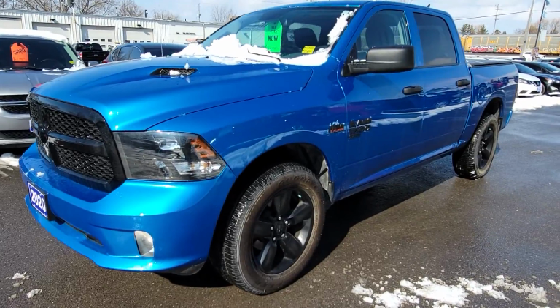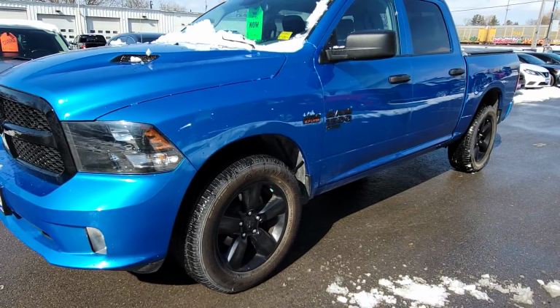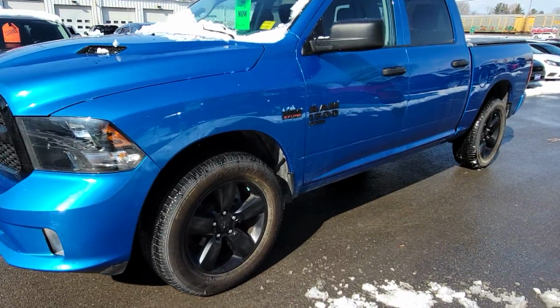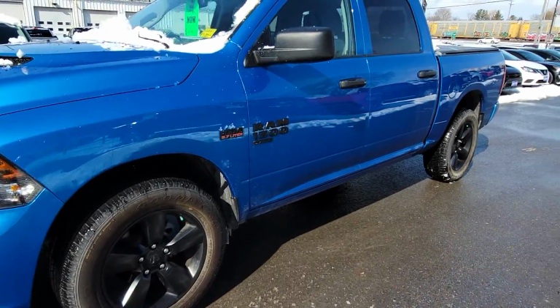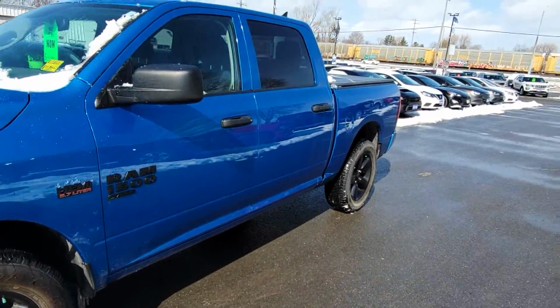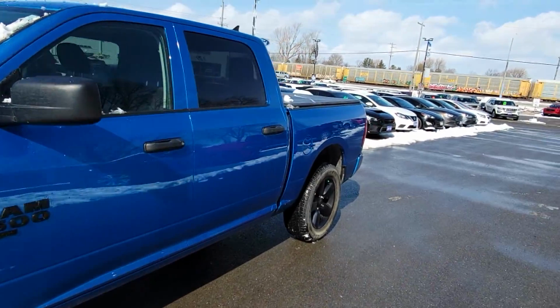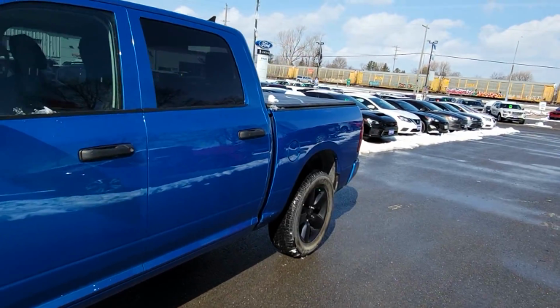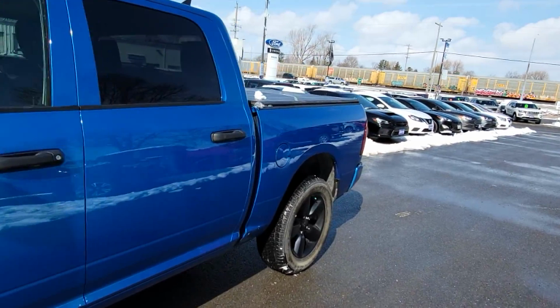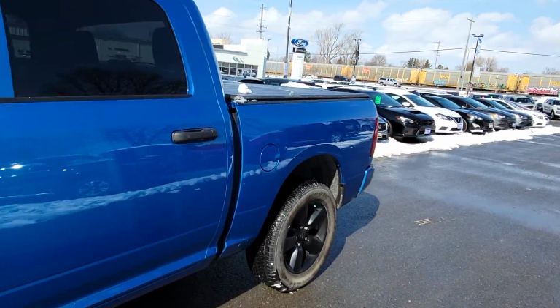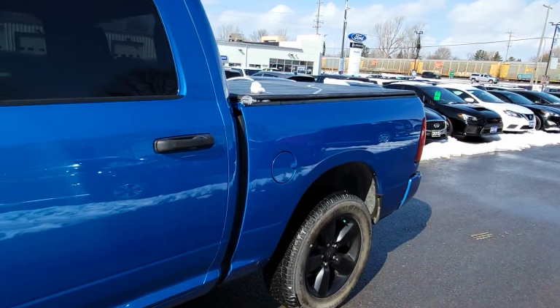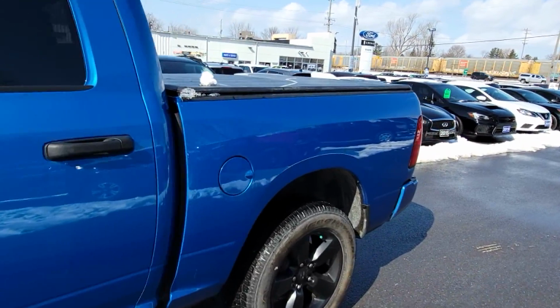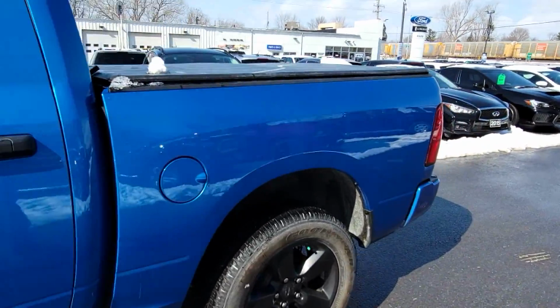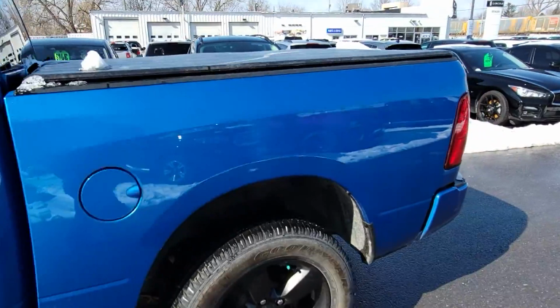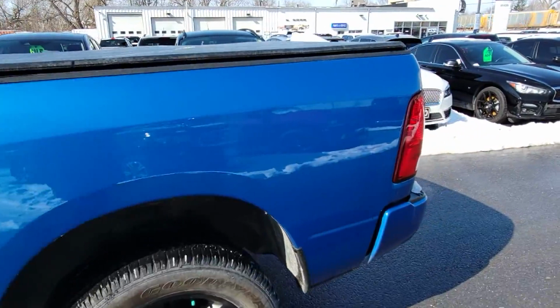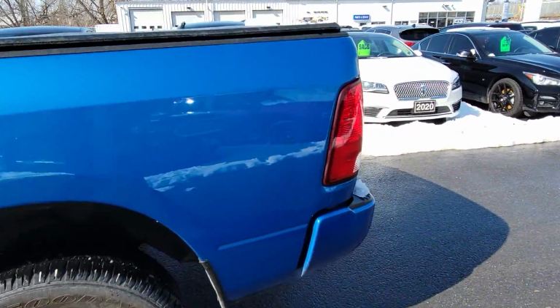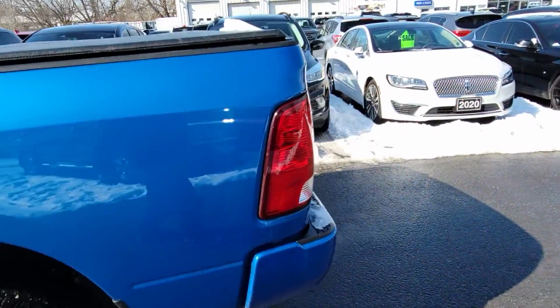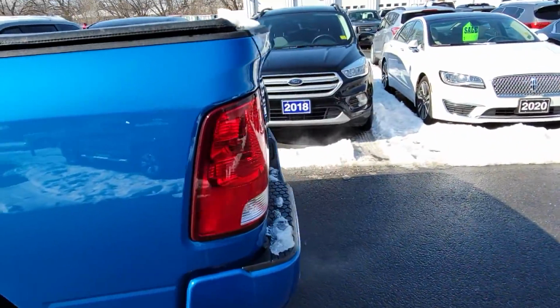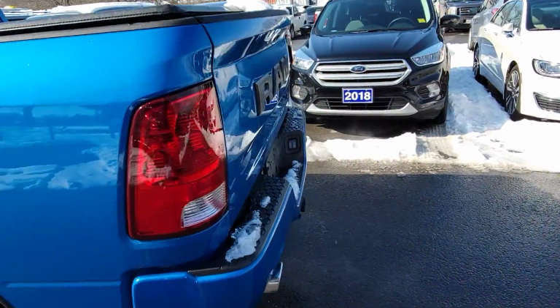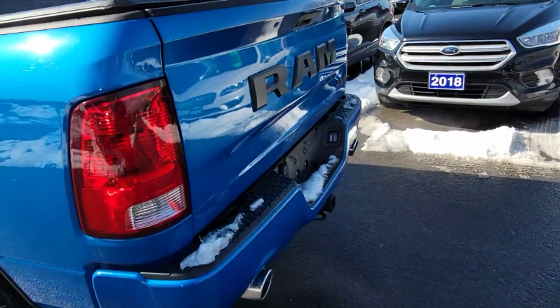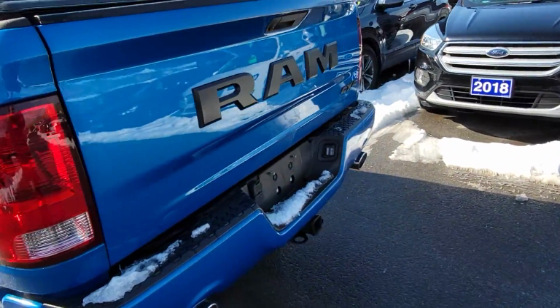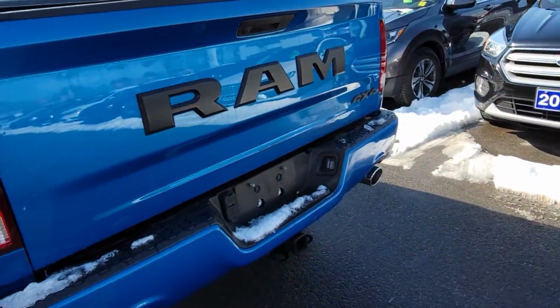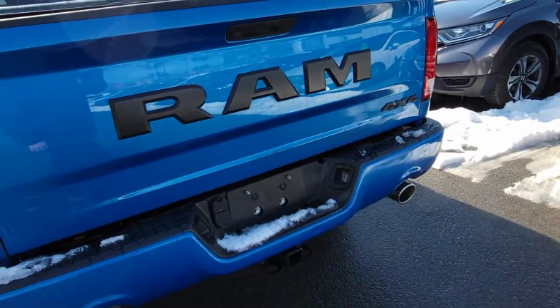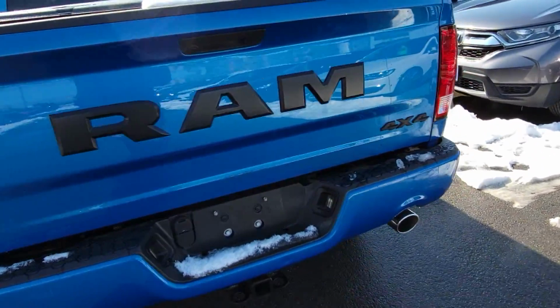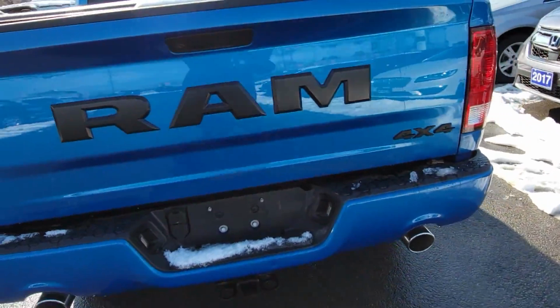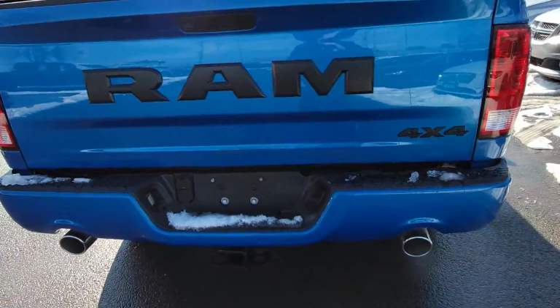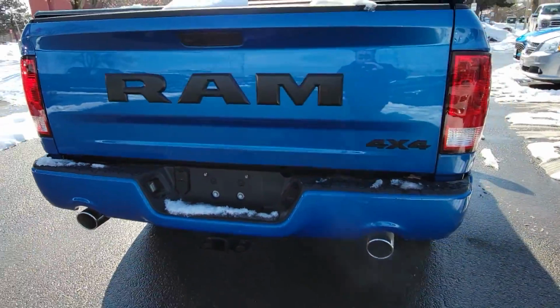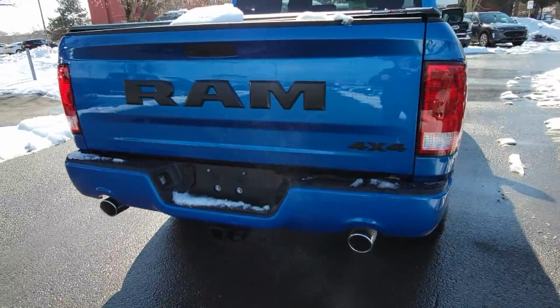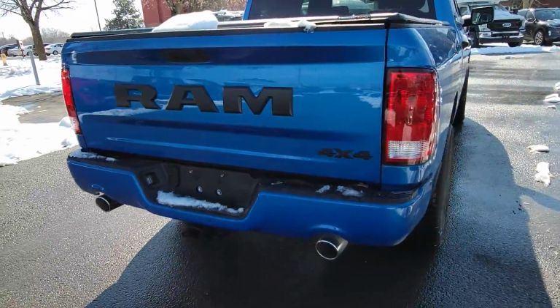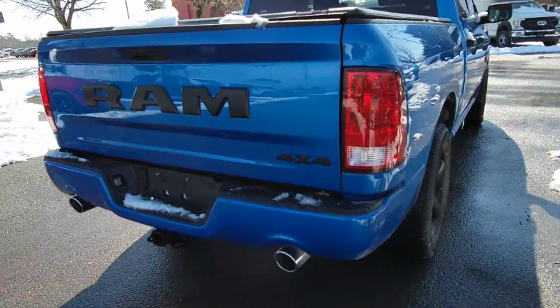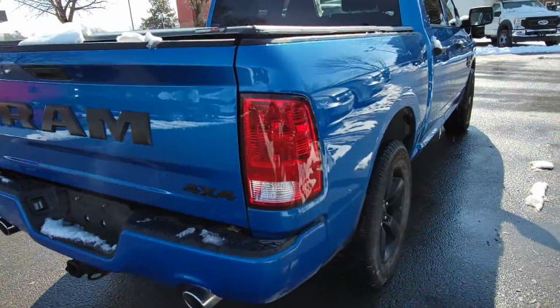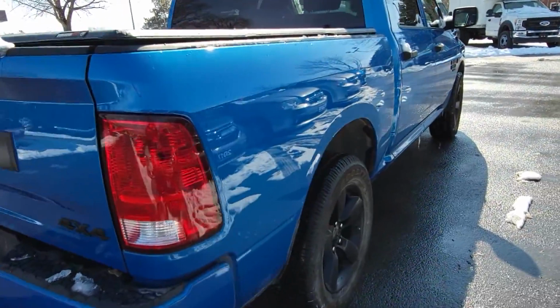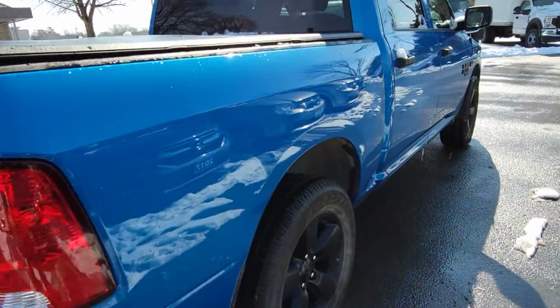It's got 20-inch rims, soft folding tonneau cover on the back, body's in really, really good shape, no damage whatsoever on the exterior, nice dual exhaust, obviously 4x4.